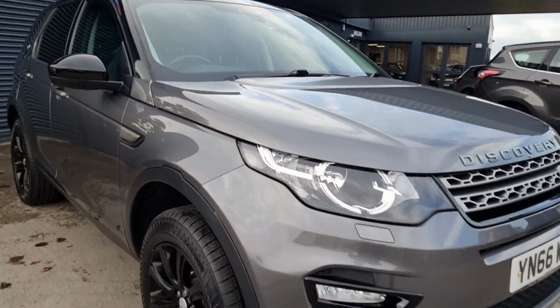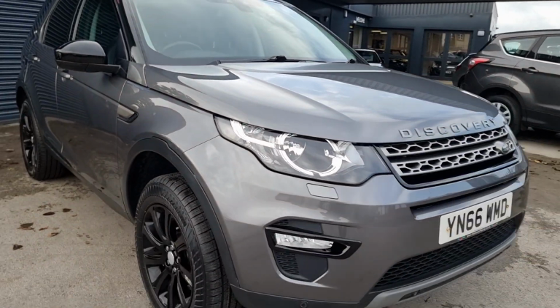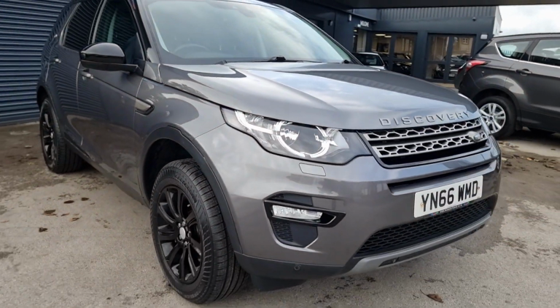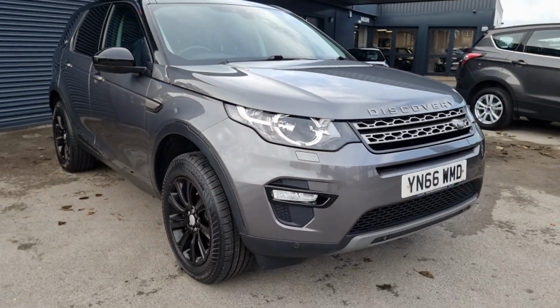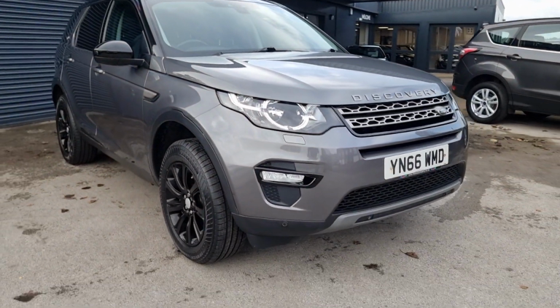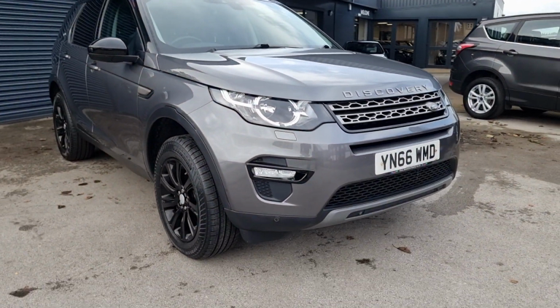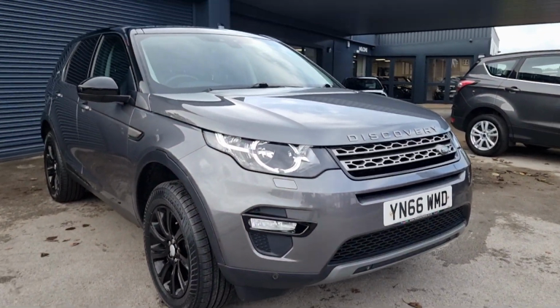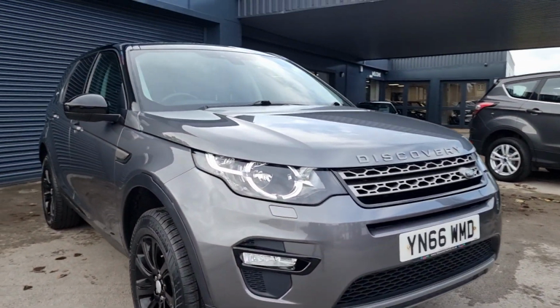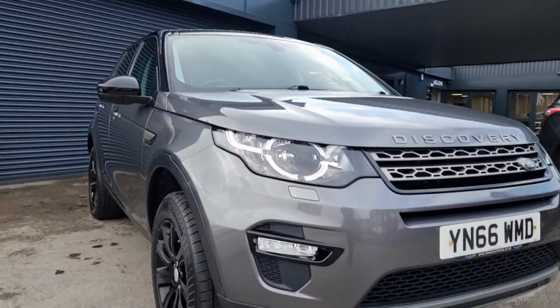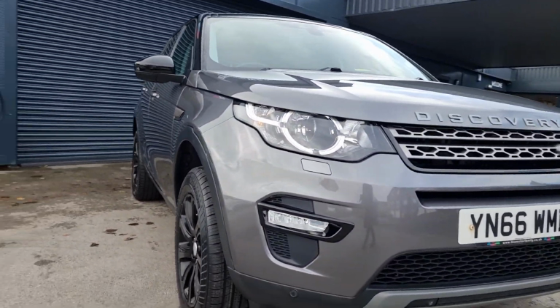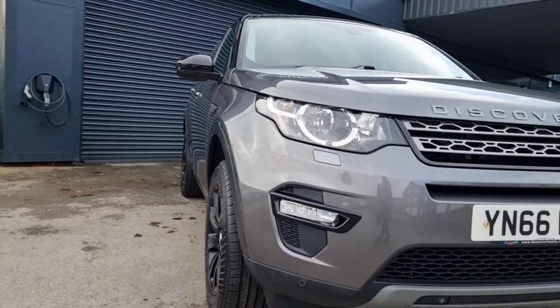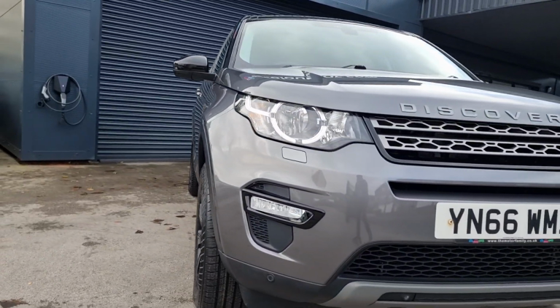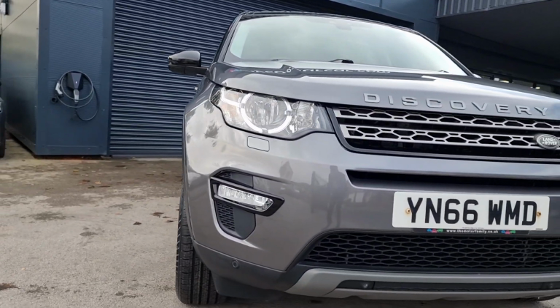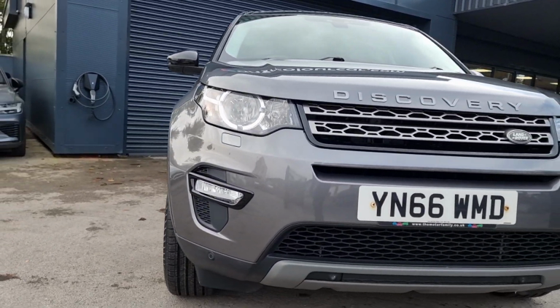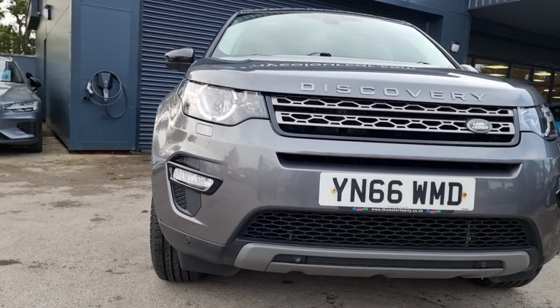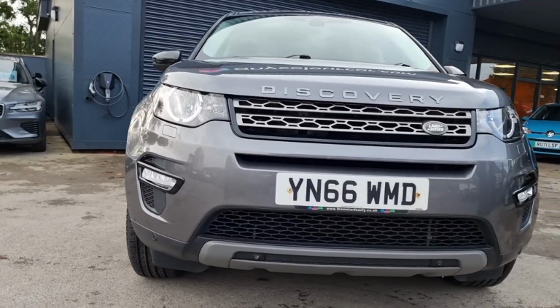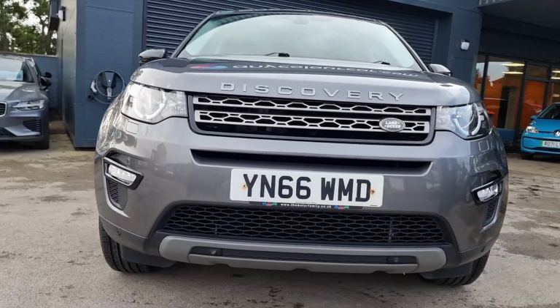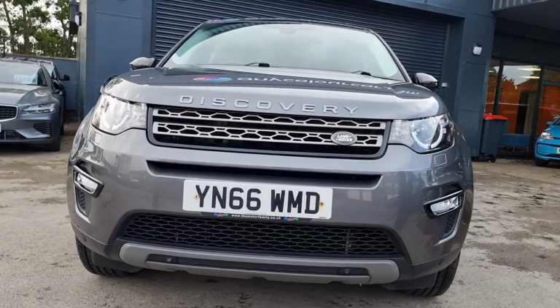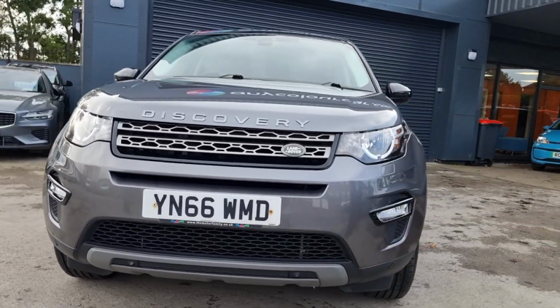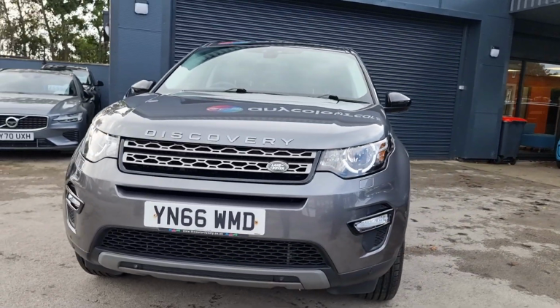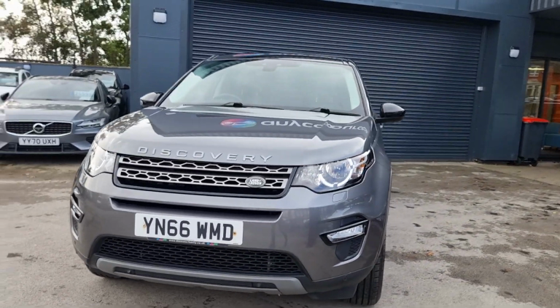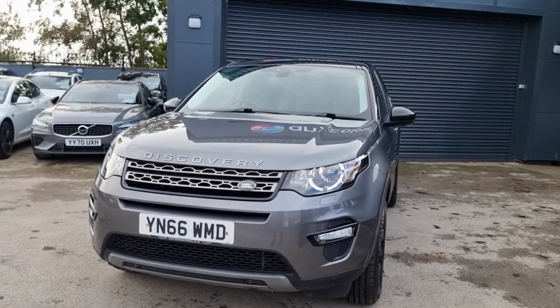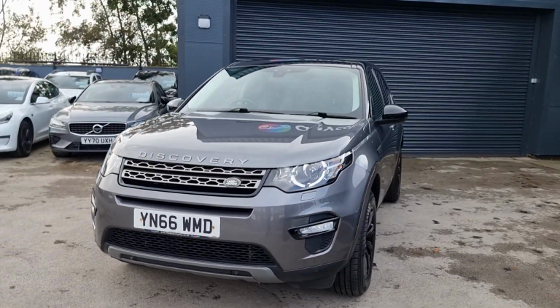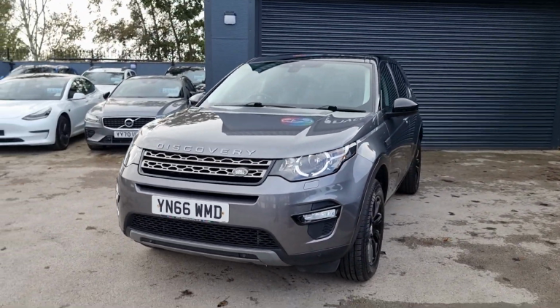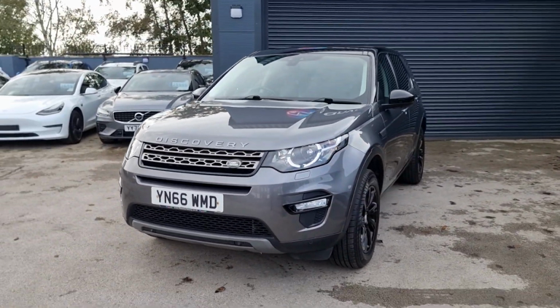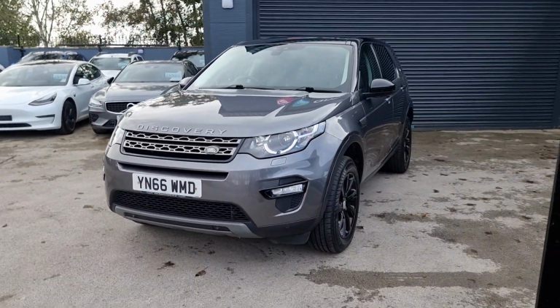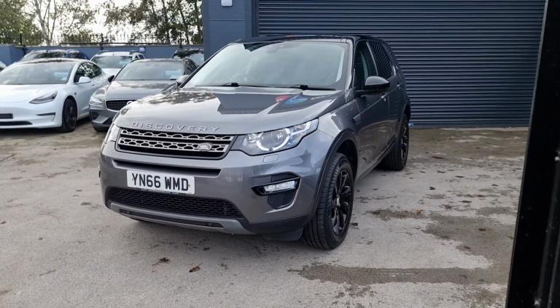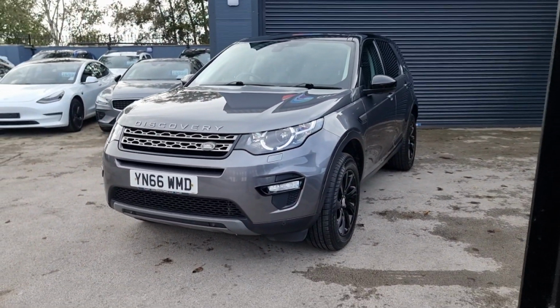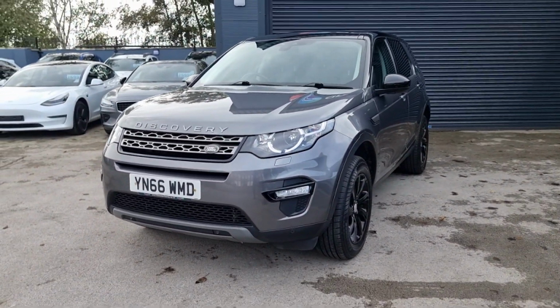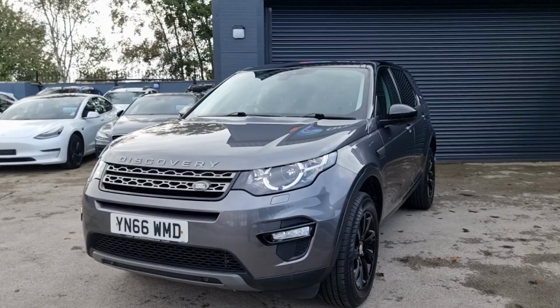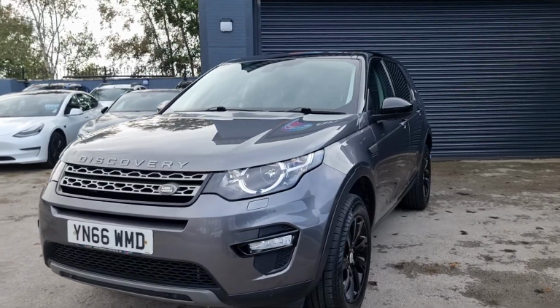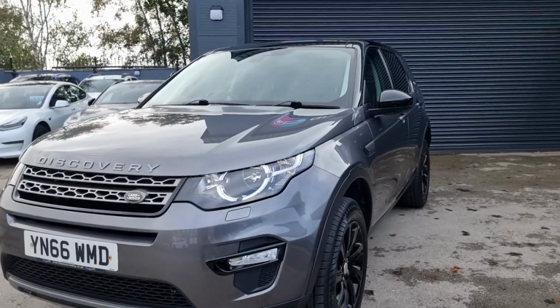Going around the car you can see it is packed full of features. It does have front and rear parking sensors which, for a car this size, really does make it a dream to park.